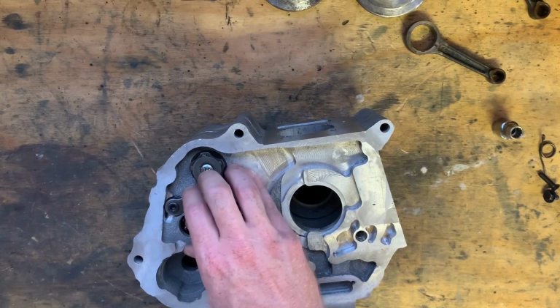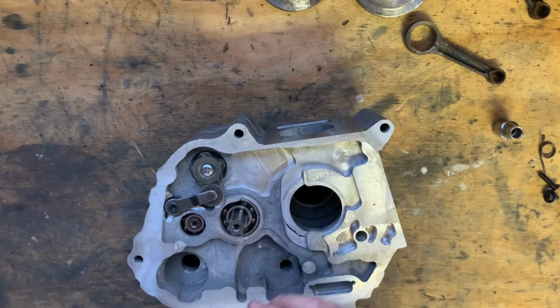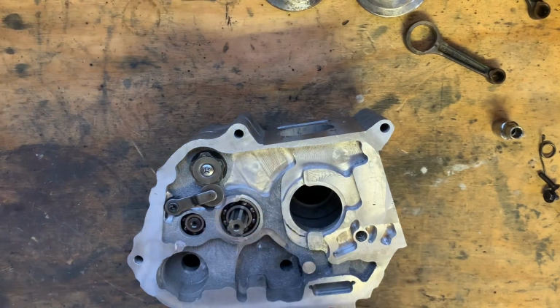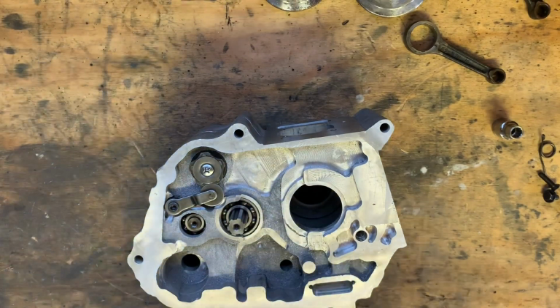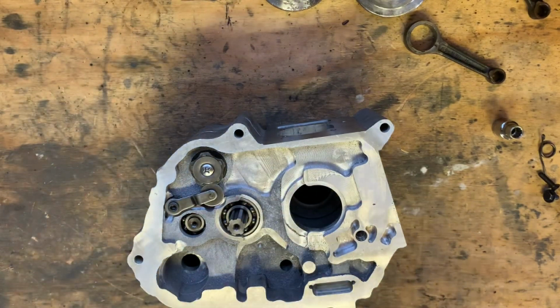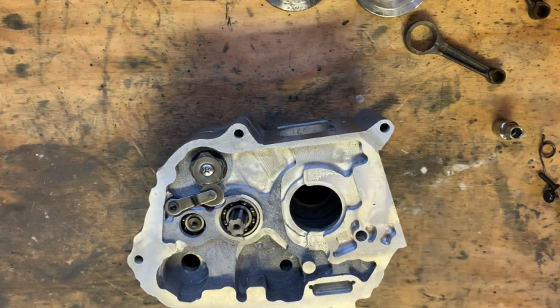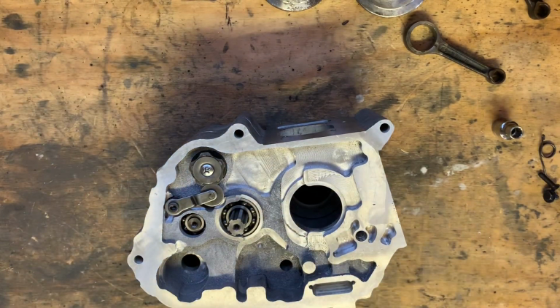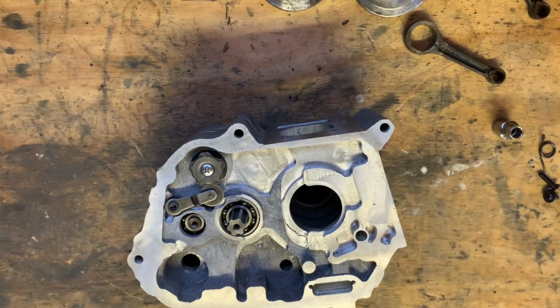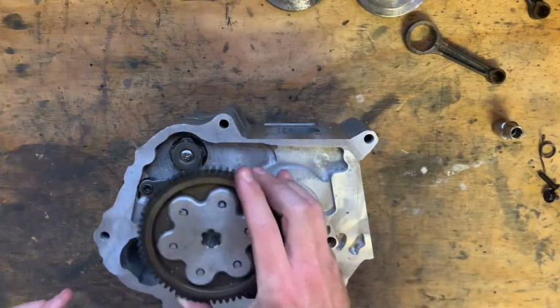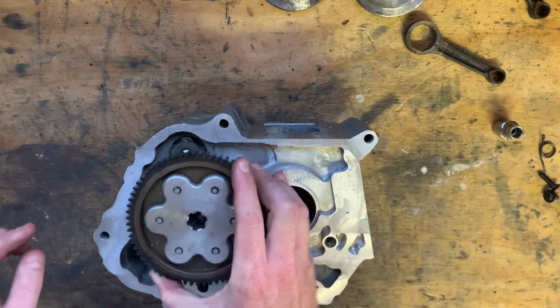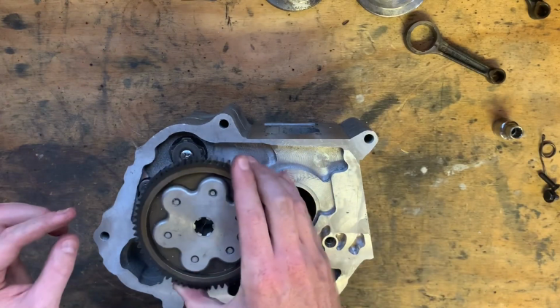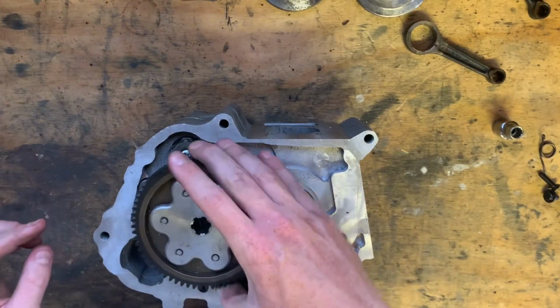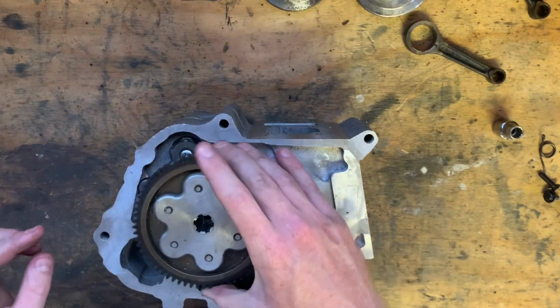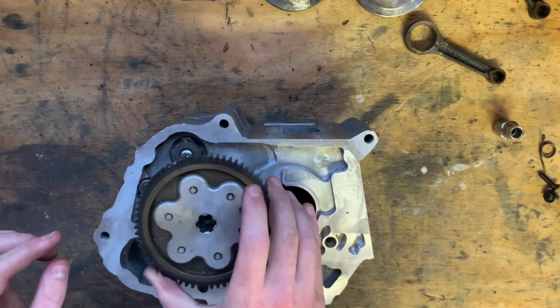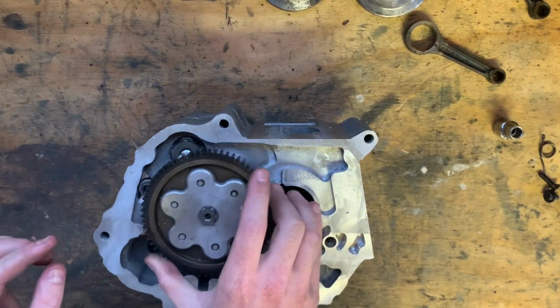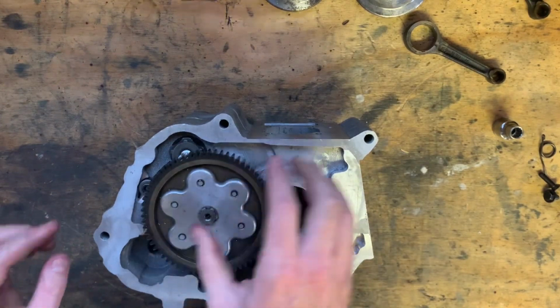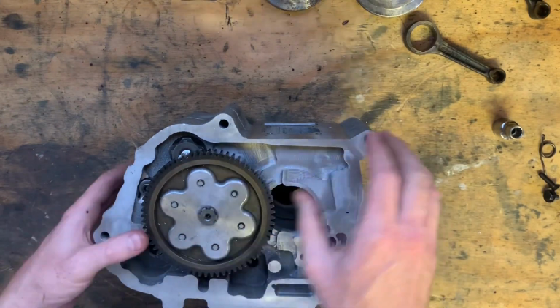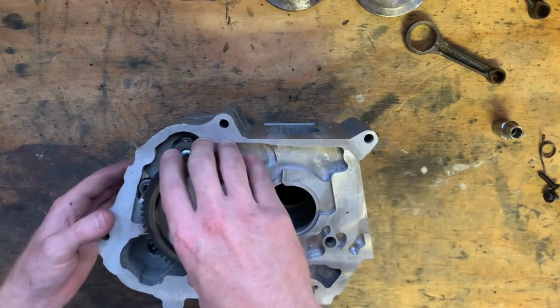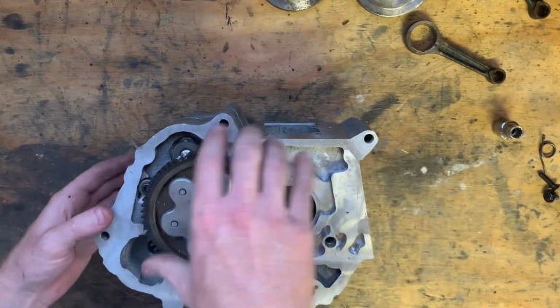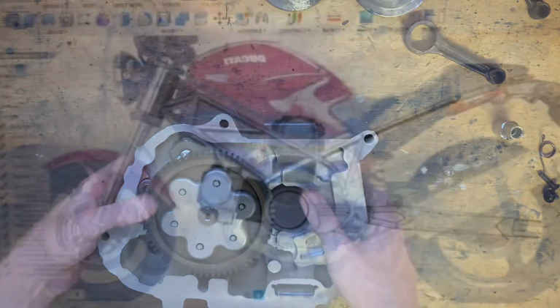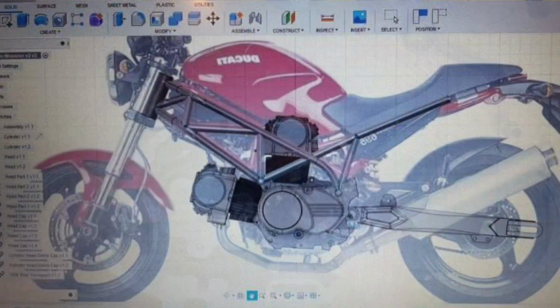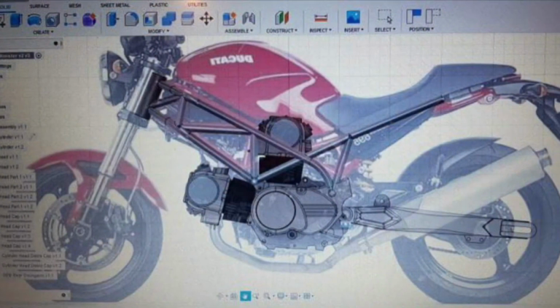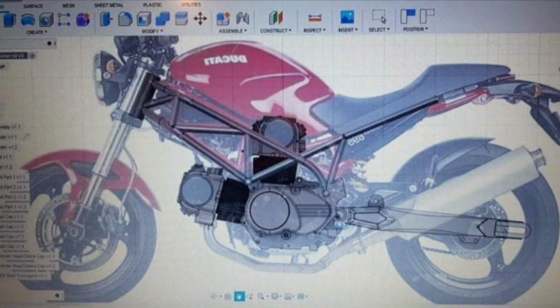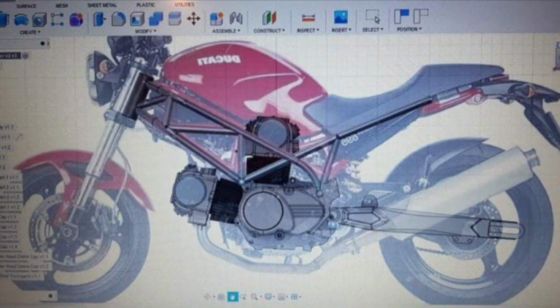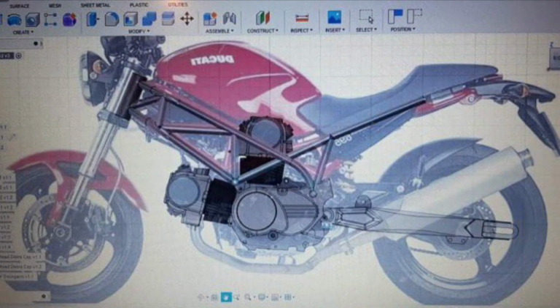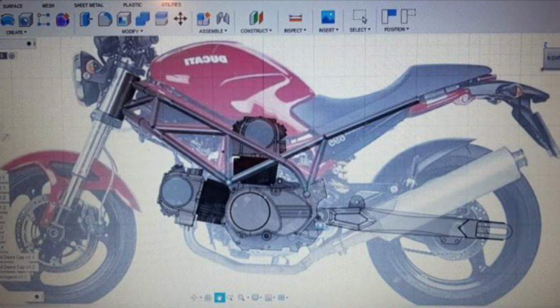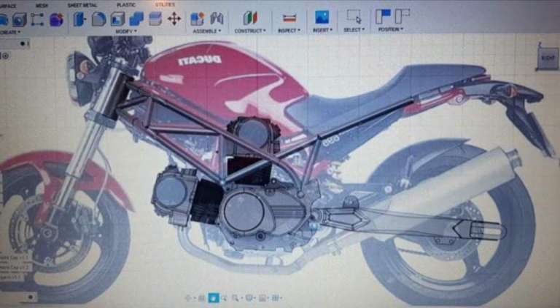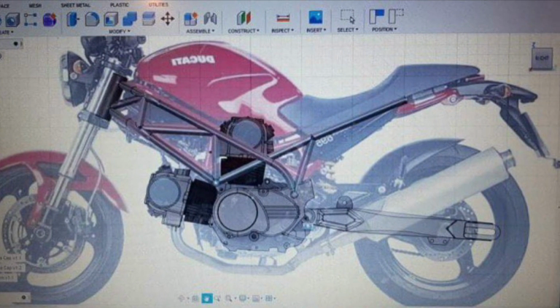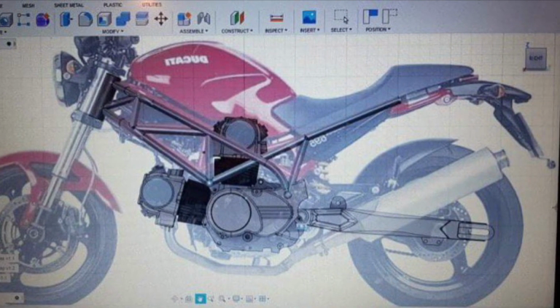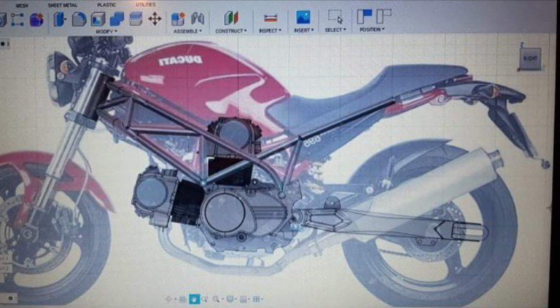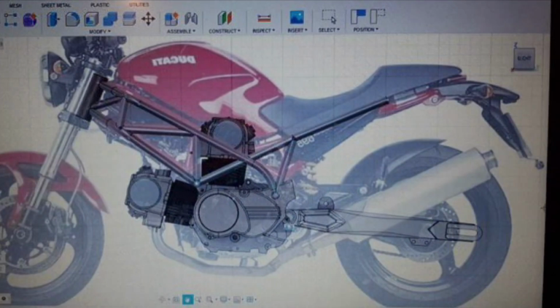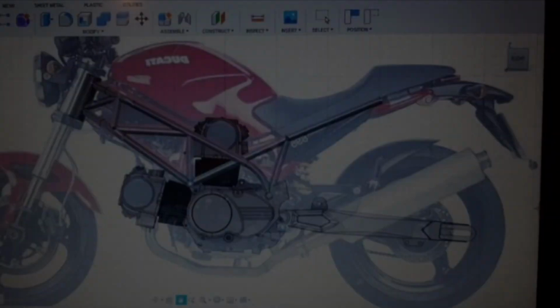There you go — for the first time it's actually tight. In the next update I should have the crank assembled, then I'll be able to sort the cam chain tensioner, modify the cylinder and head, and drill the right-hand case to bolt on the clutch cover.